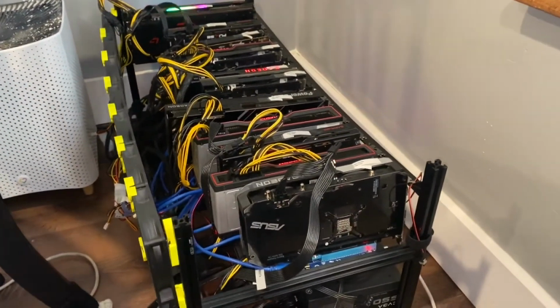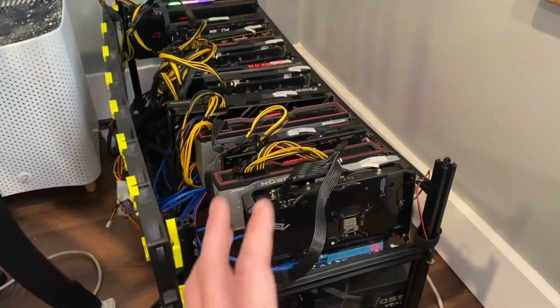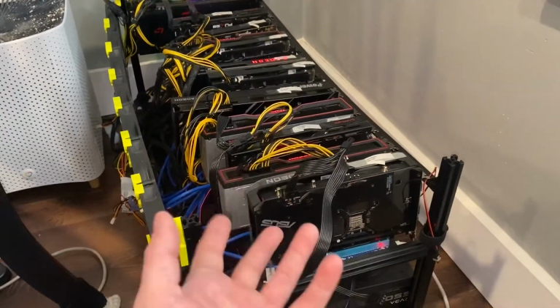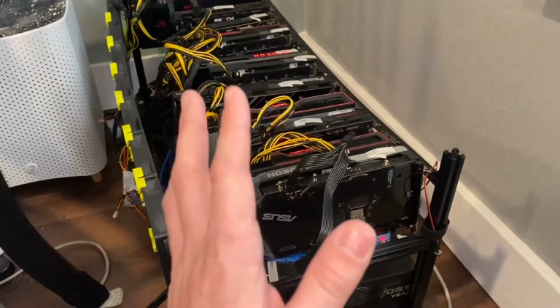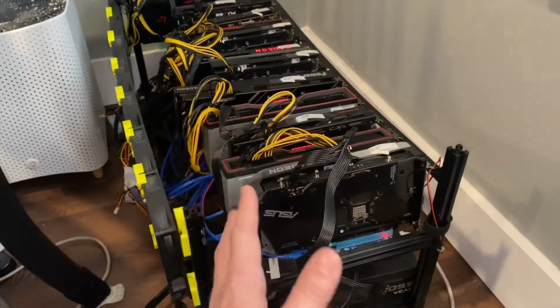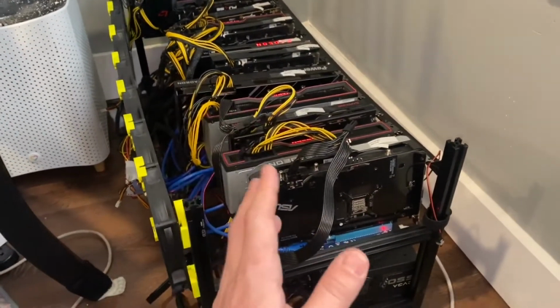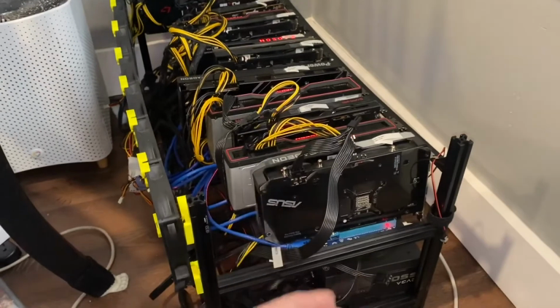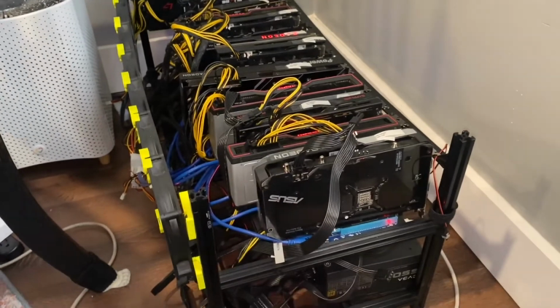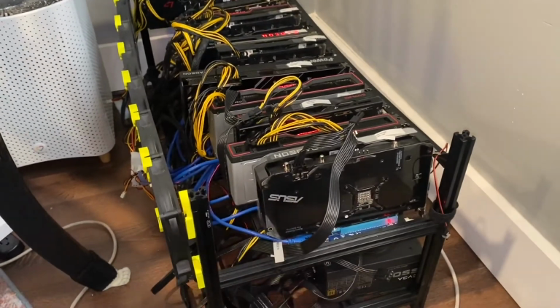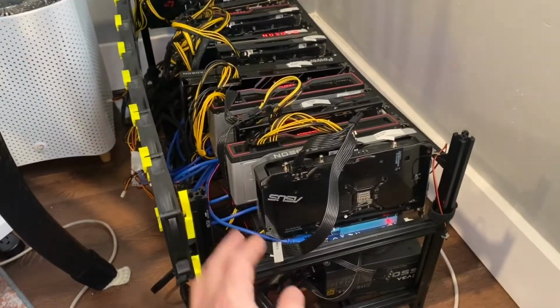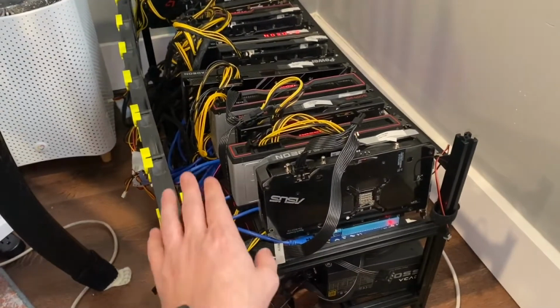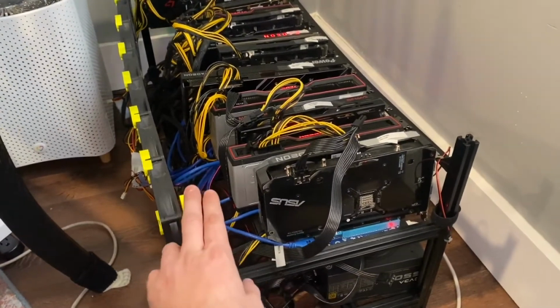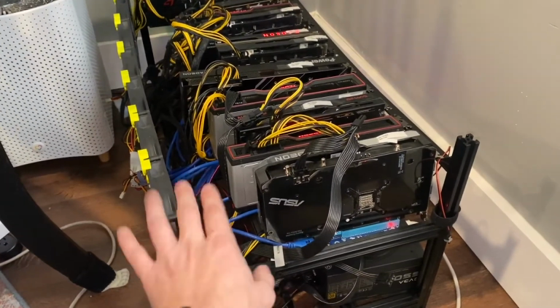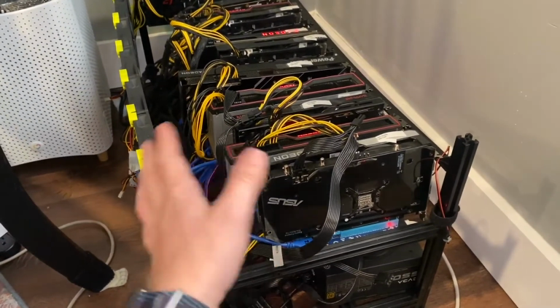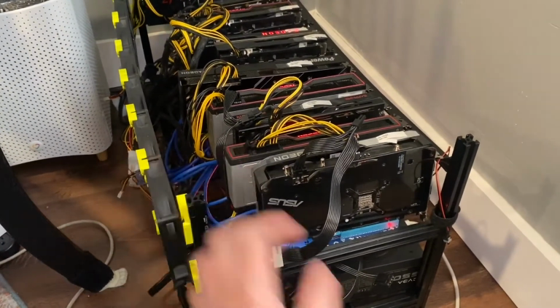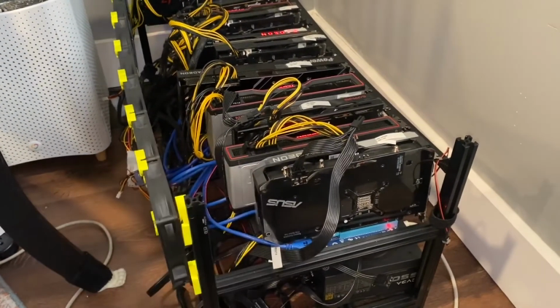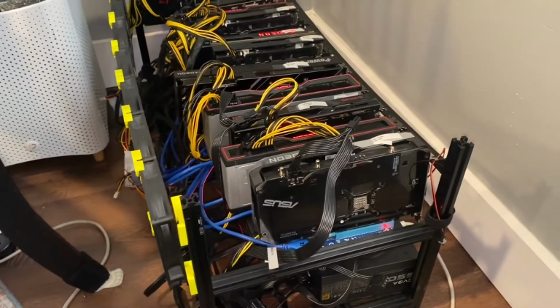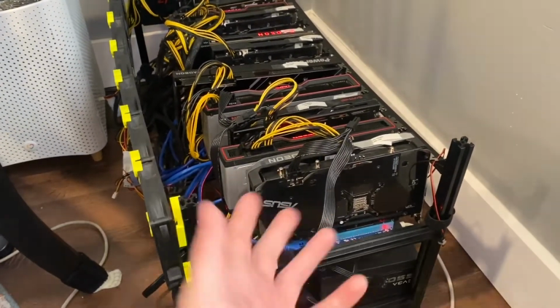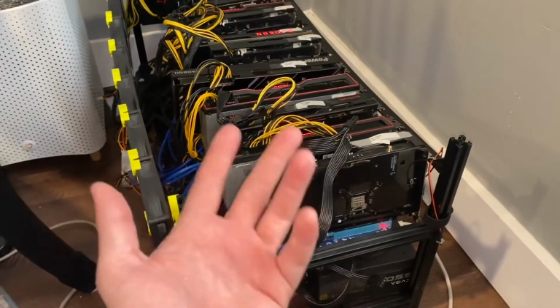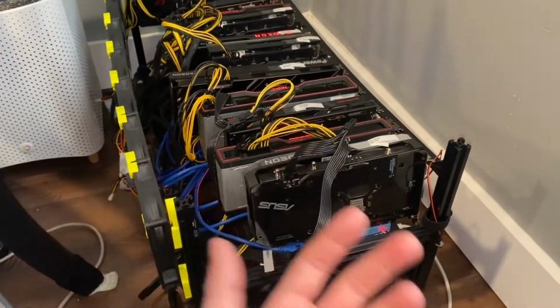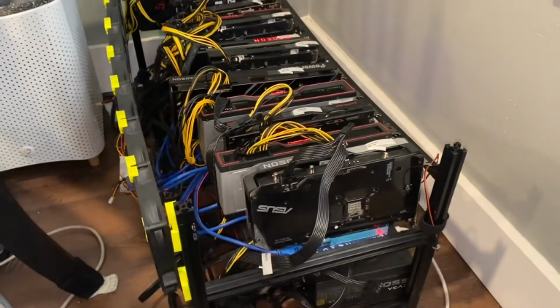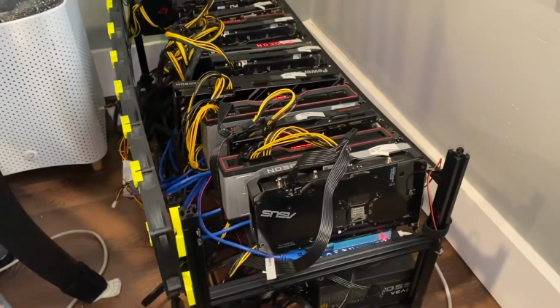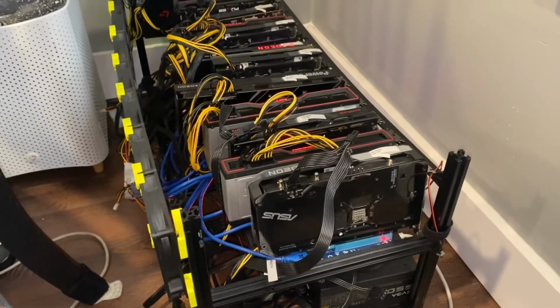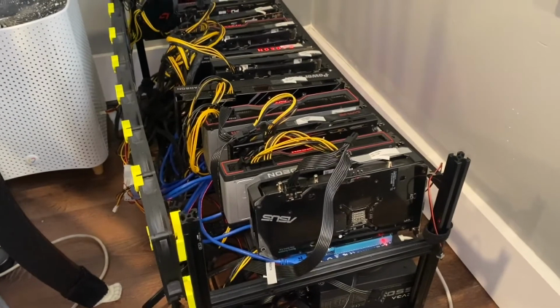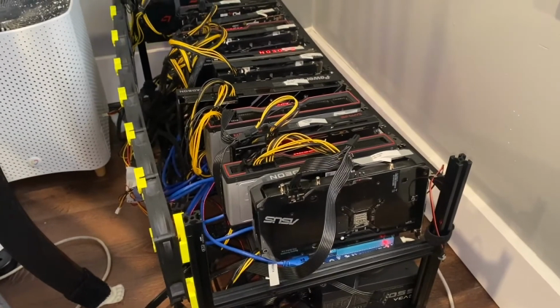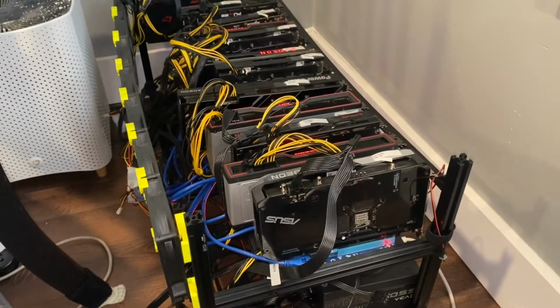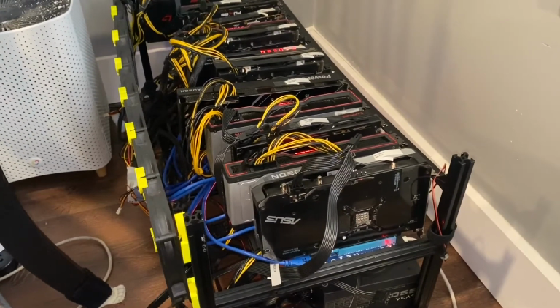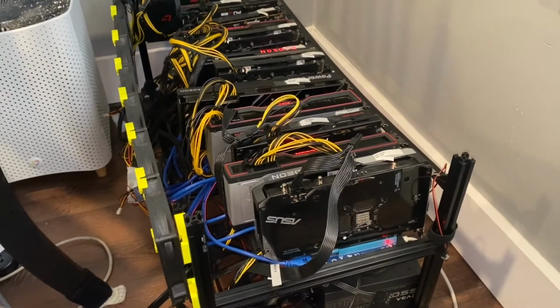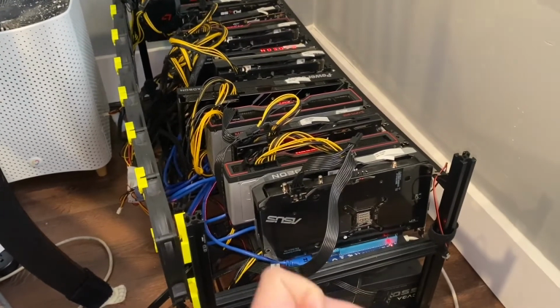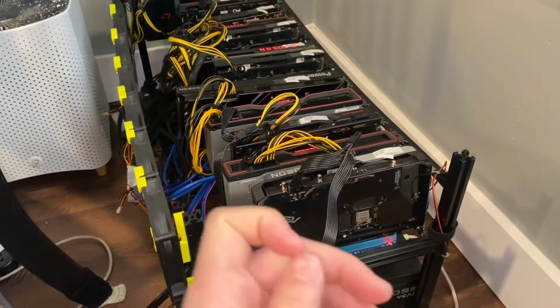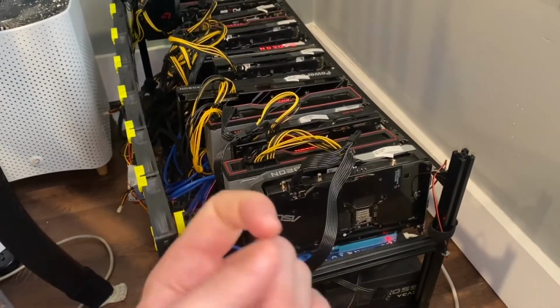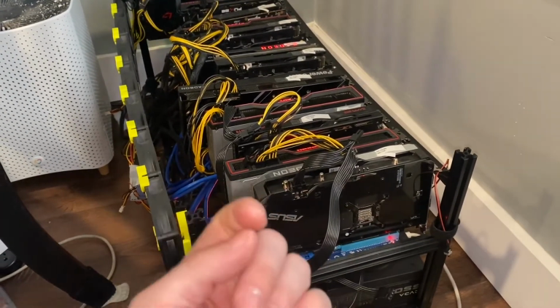I was having issues right out of the box with this board. This has been probably the worst of the batch that I've bought off of AliExpress — these no-name mining motherboards. But a lot of those issues were fixed by doing two things.